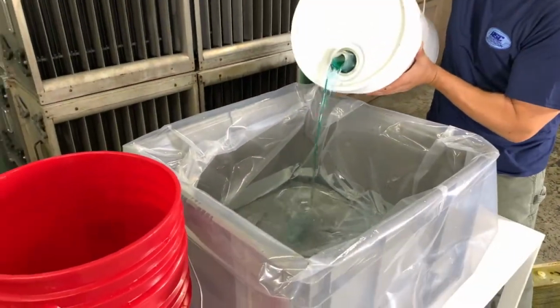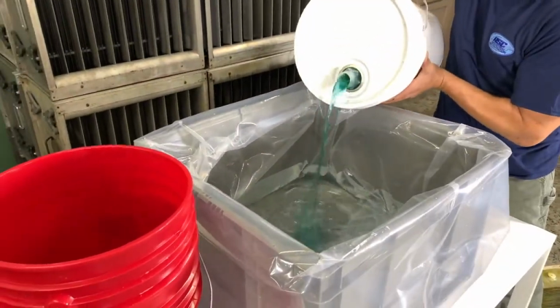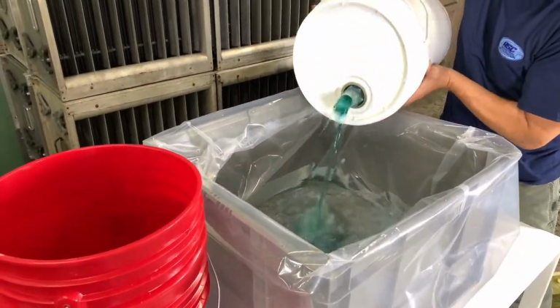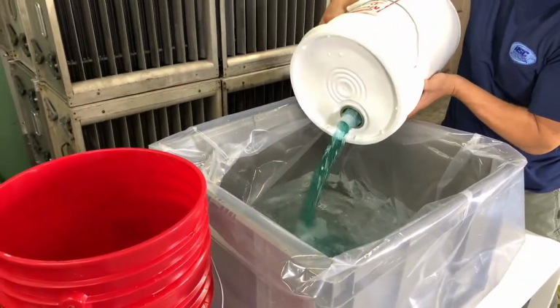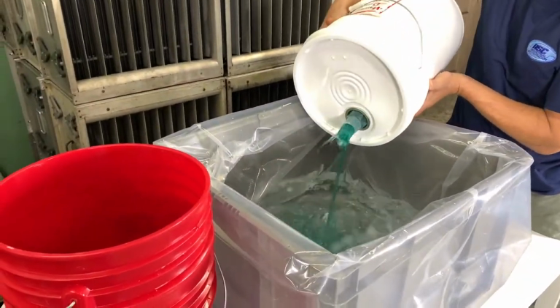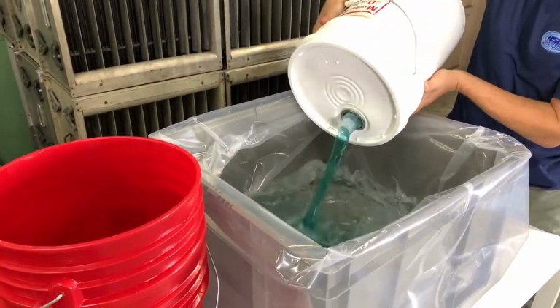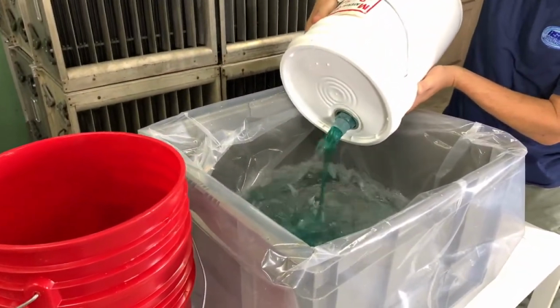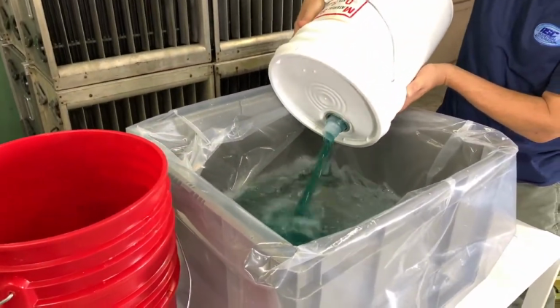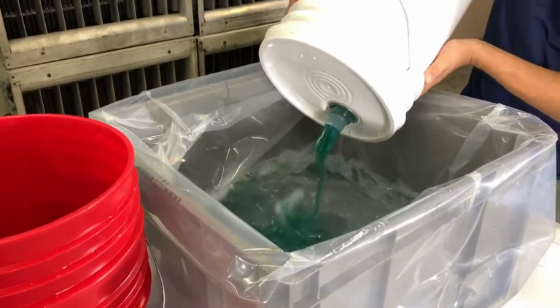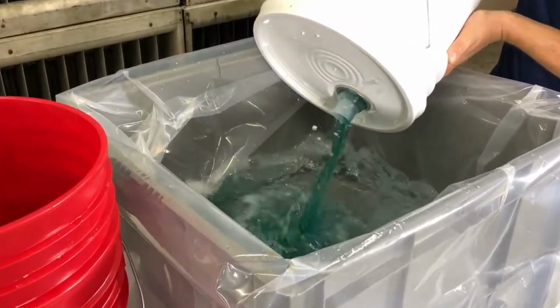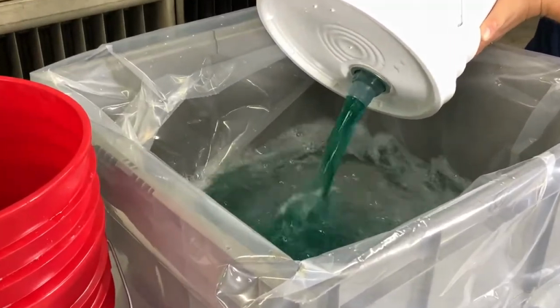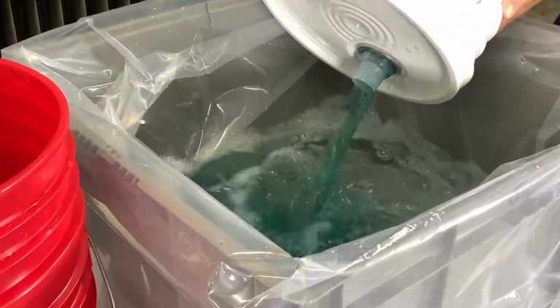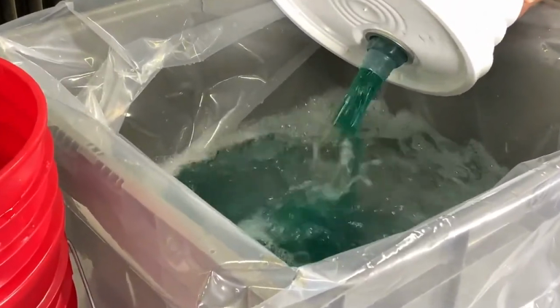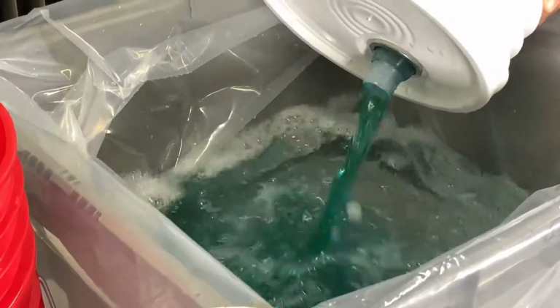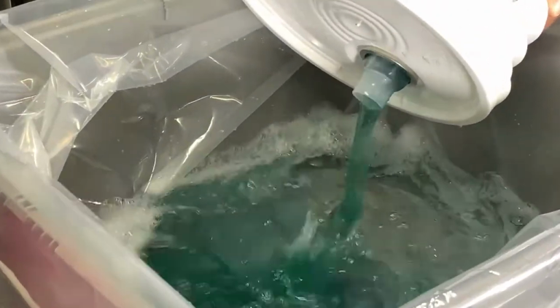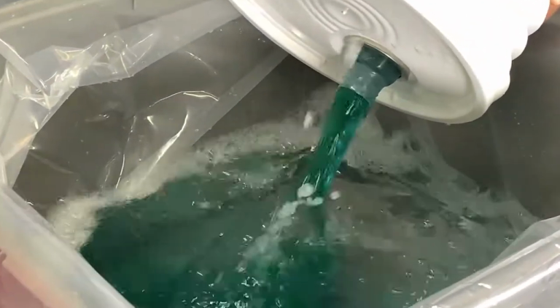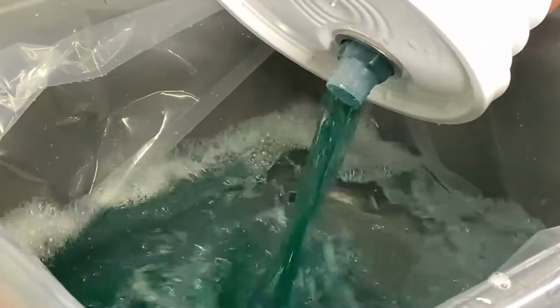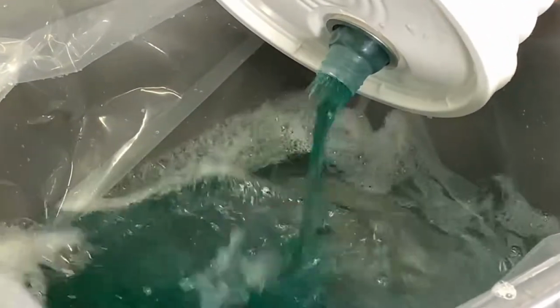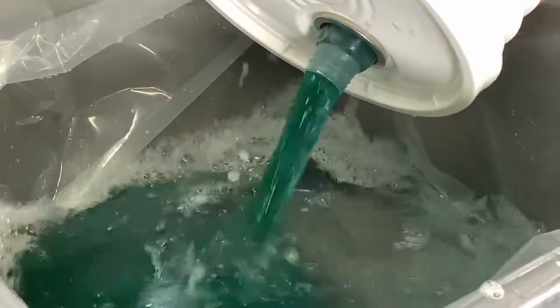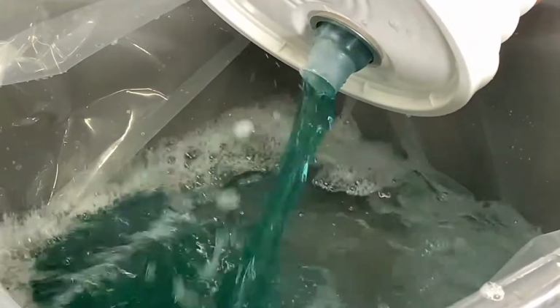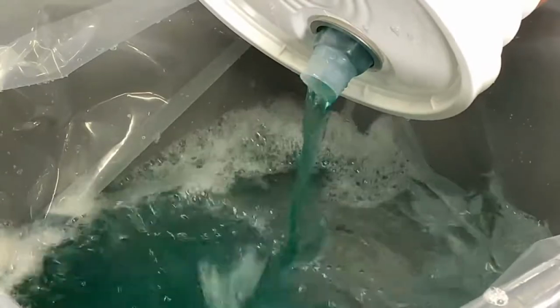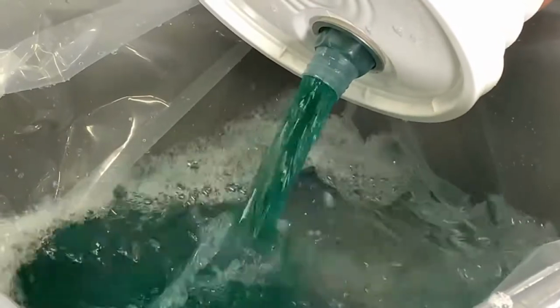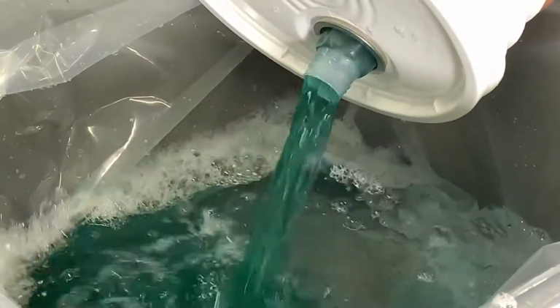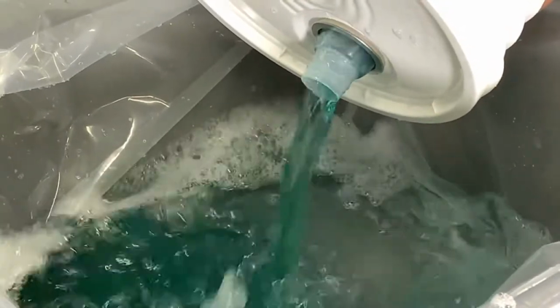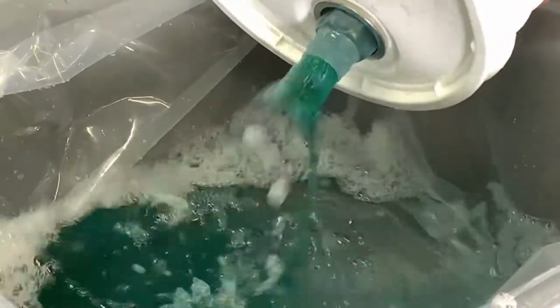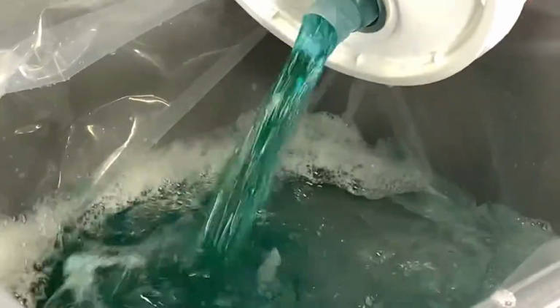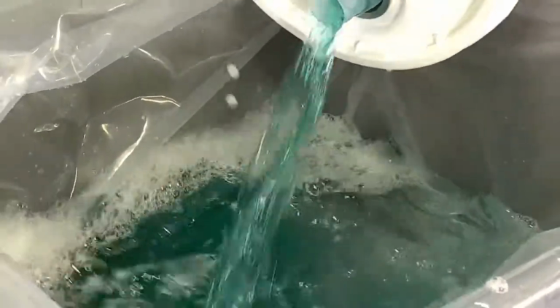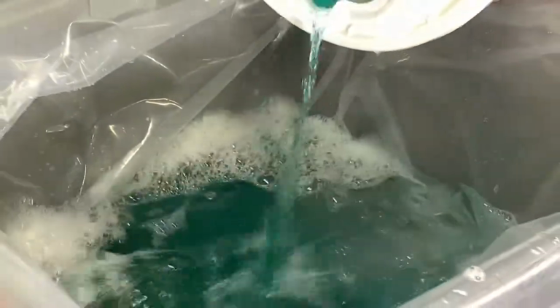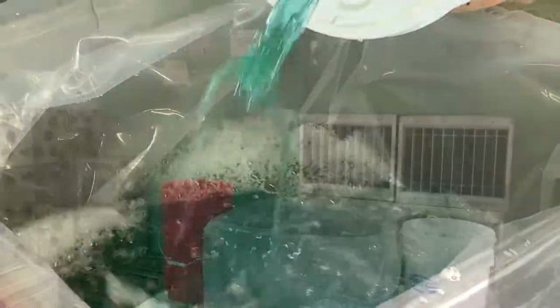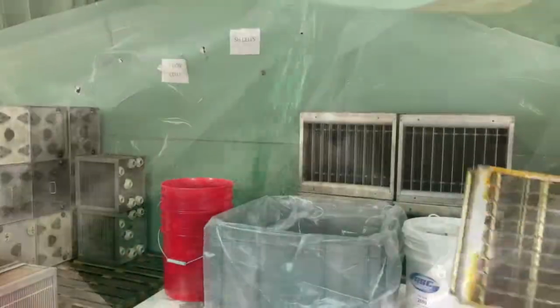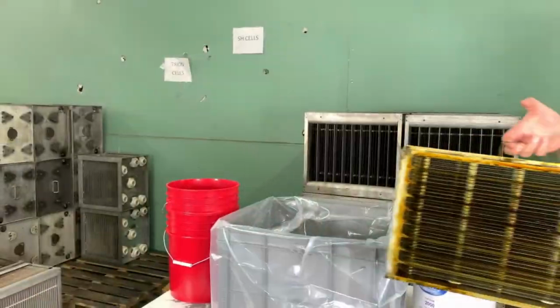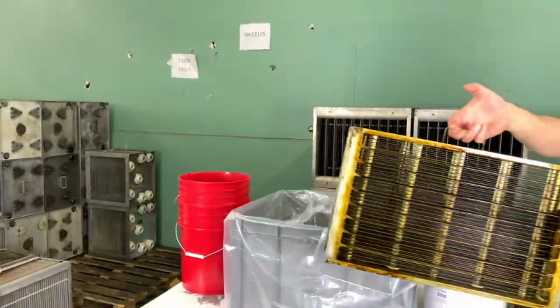Fill a container with 10 gallons of hot tap water with two and a half gallons of the cleaning concentrate. You can cut the solution at a higher concentrate for heavier cleaning if needed.